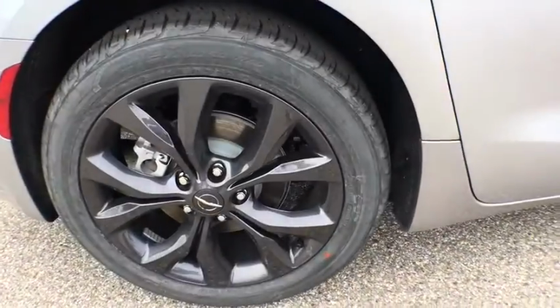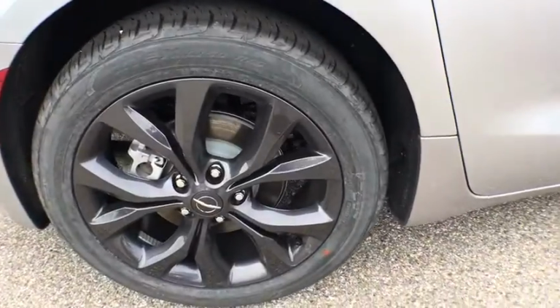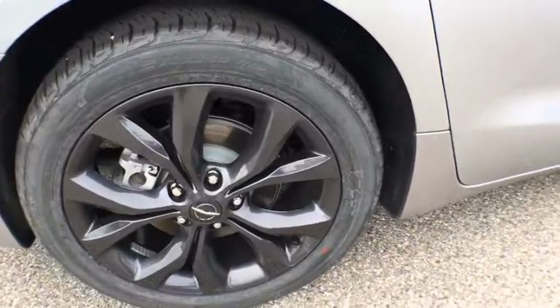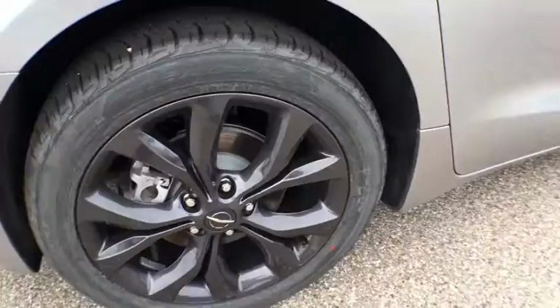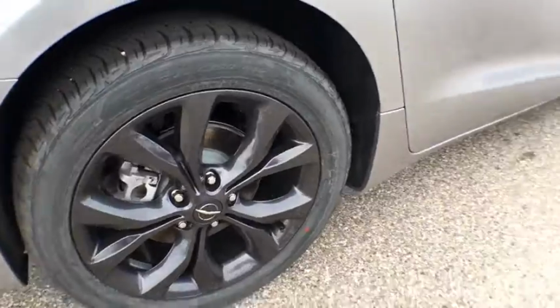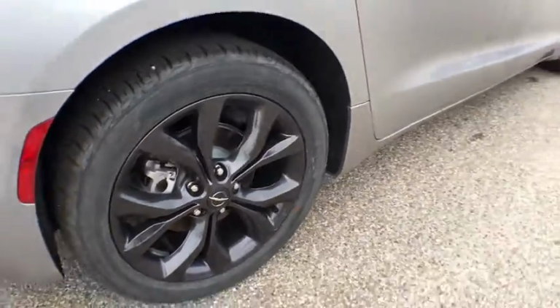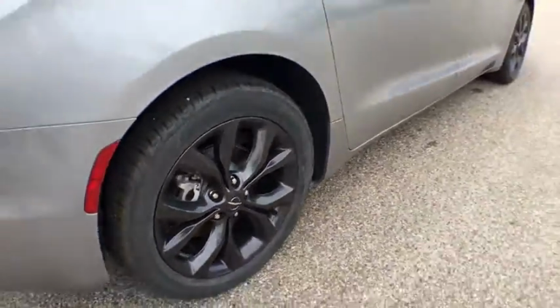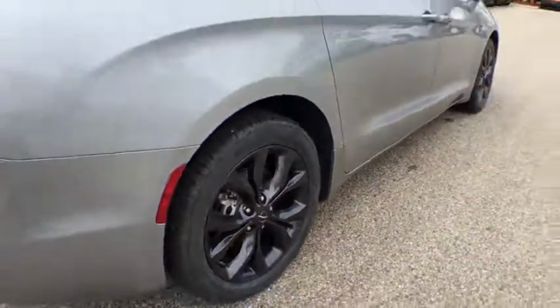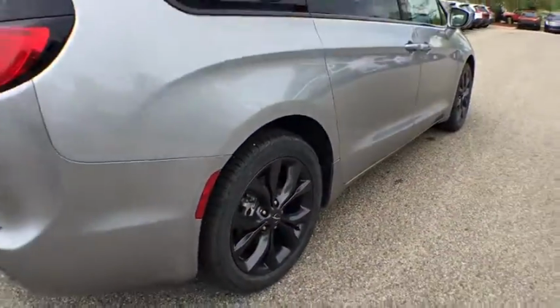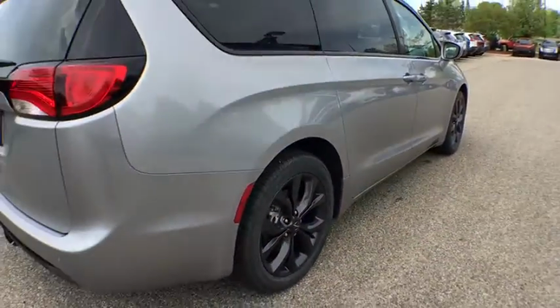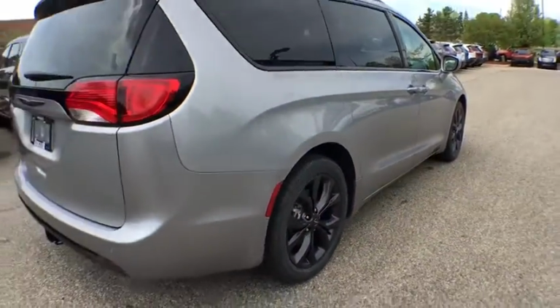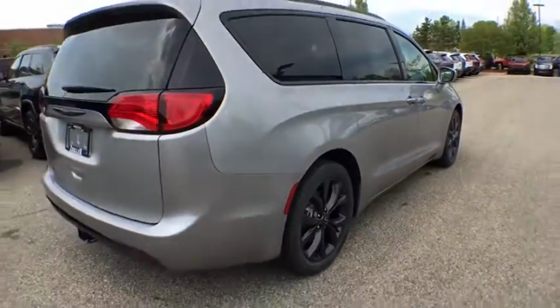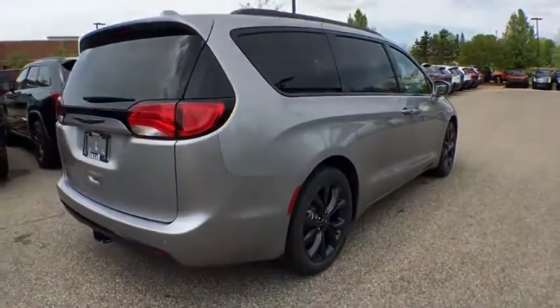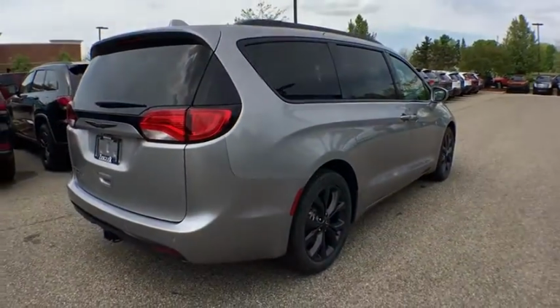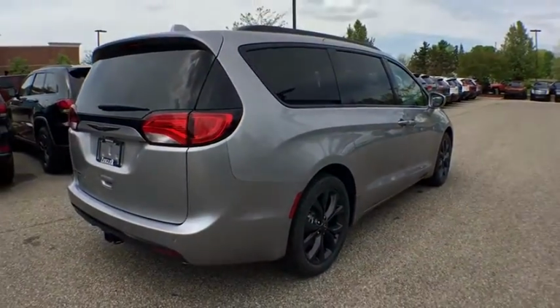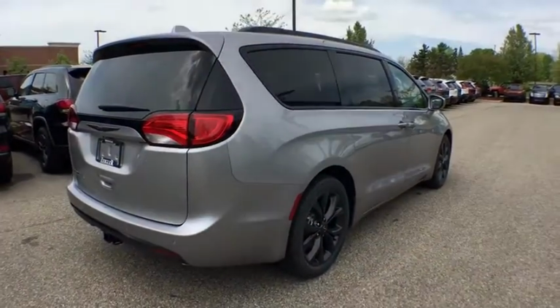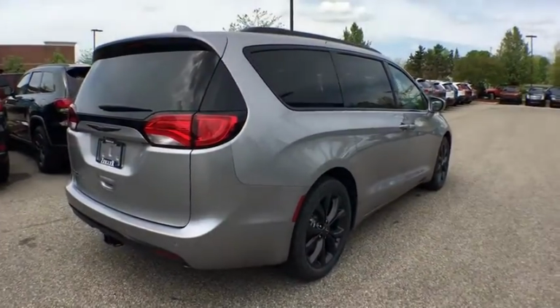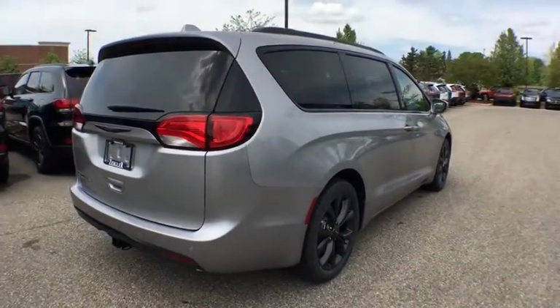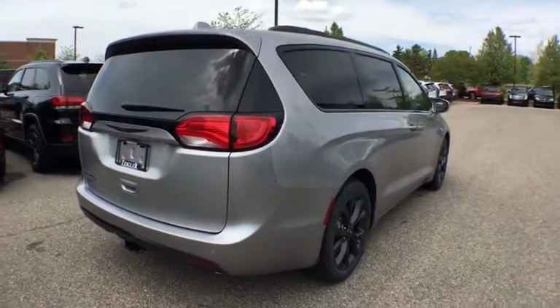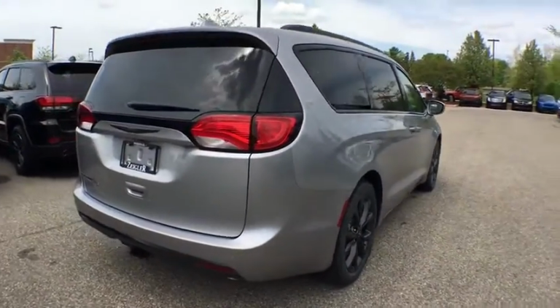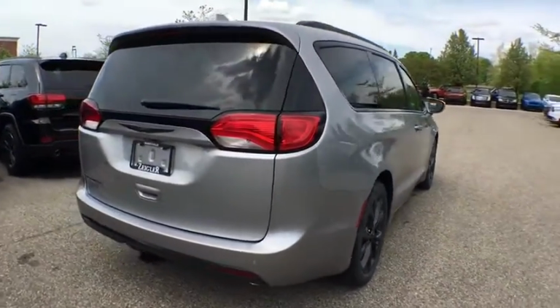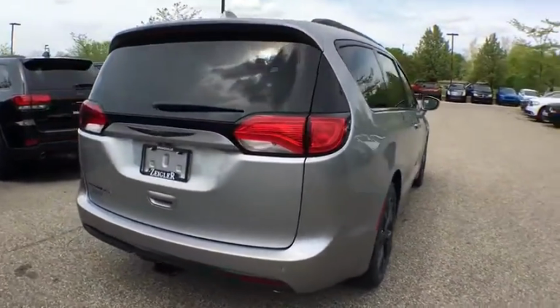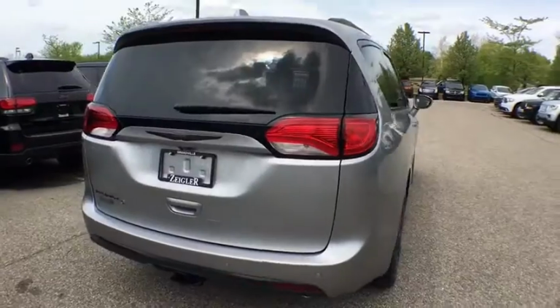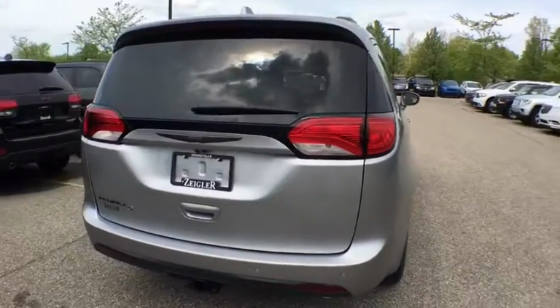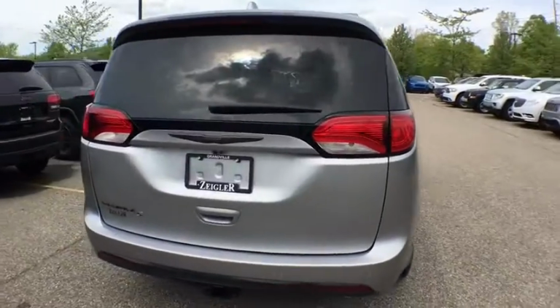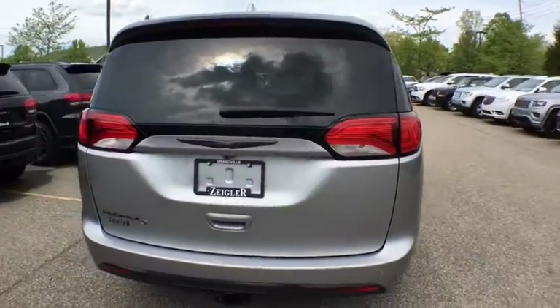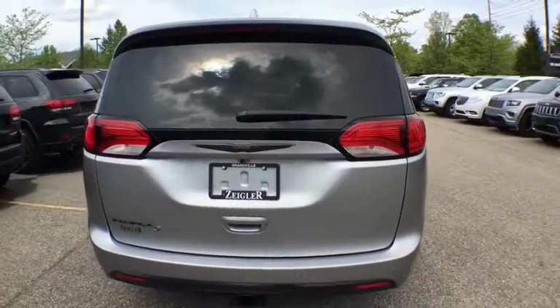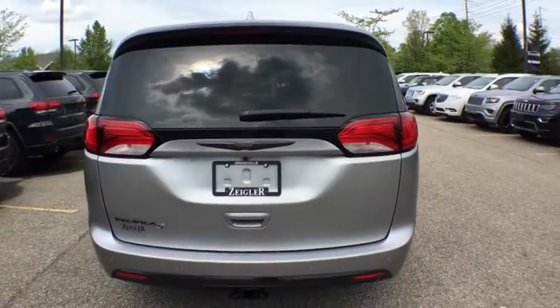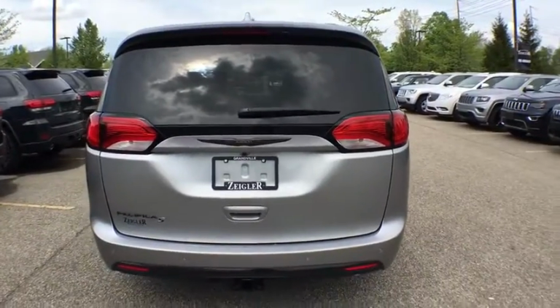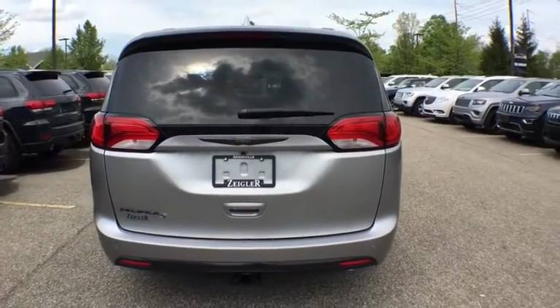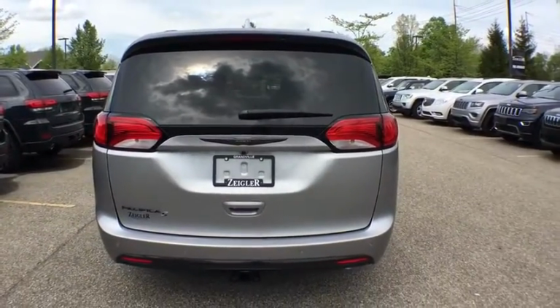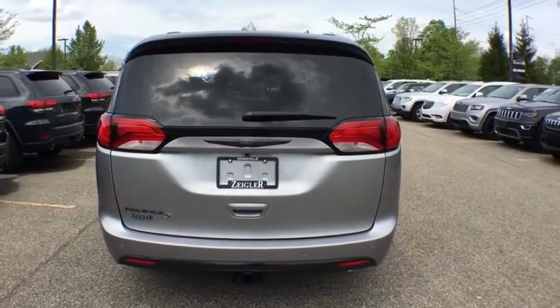A spacious cabin that leaves room for your family to grow. This vehicle has less than 100 miles. Here are some of this vehicle's great options.